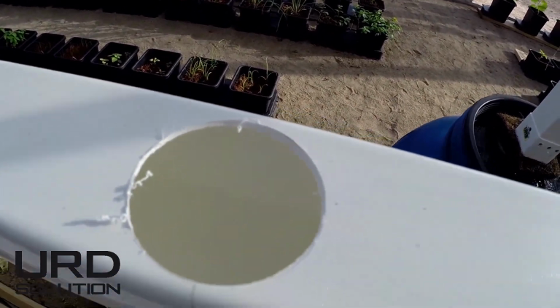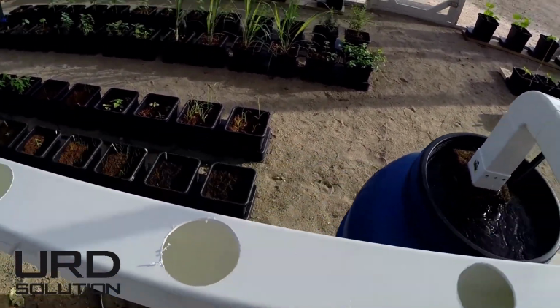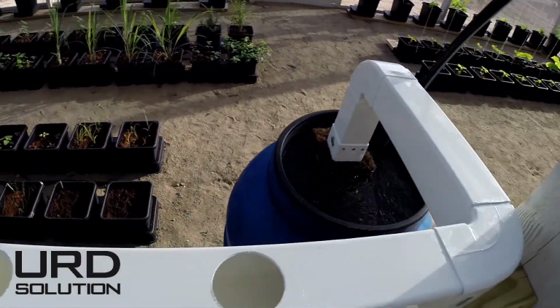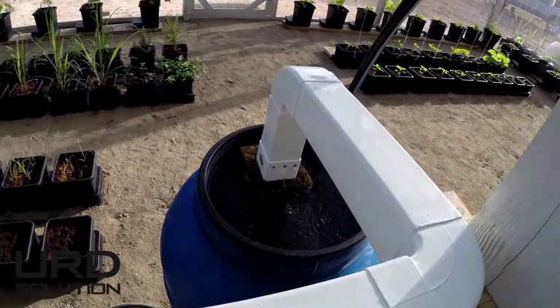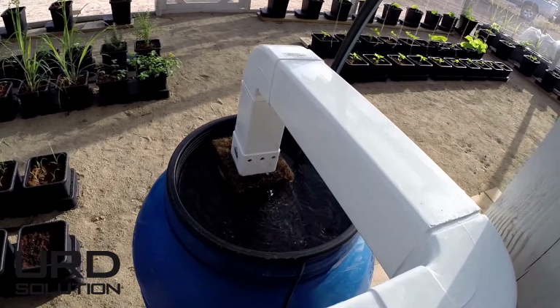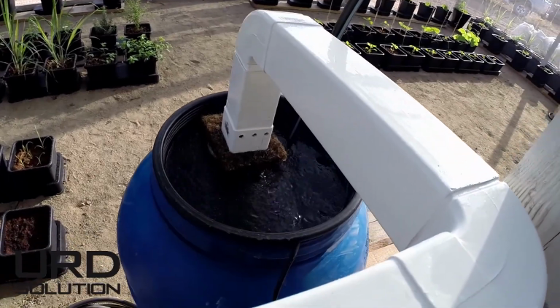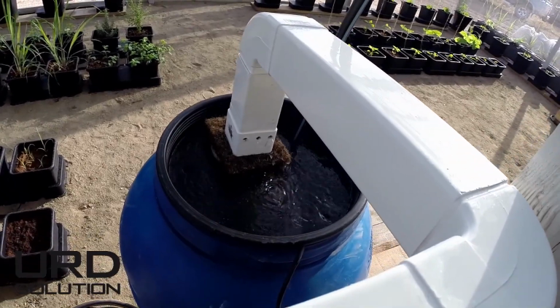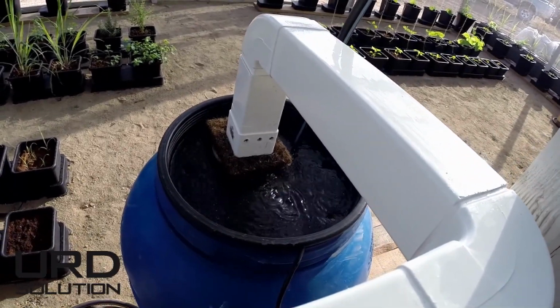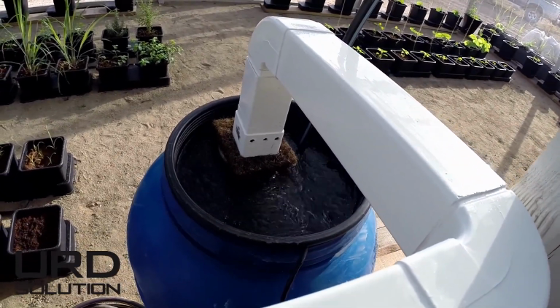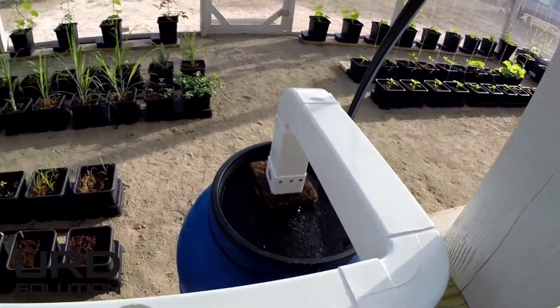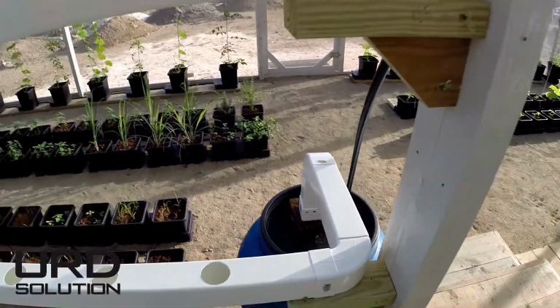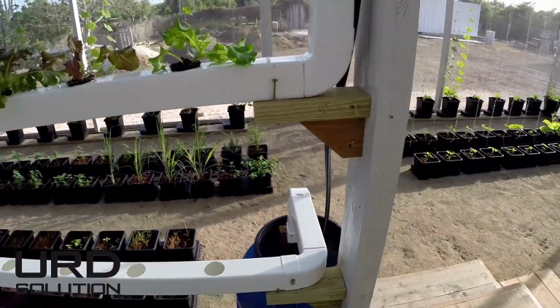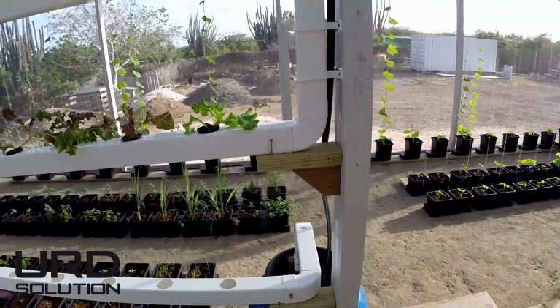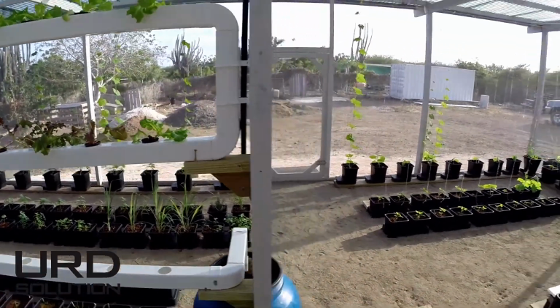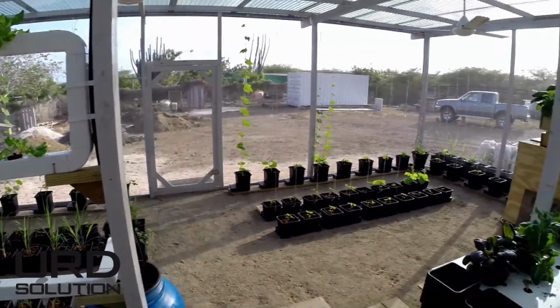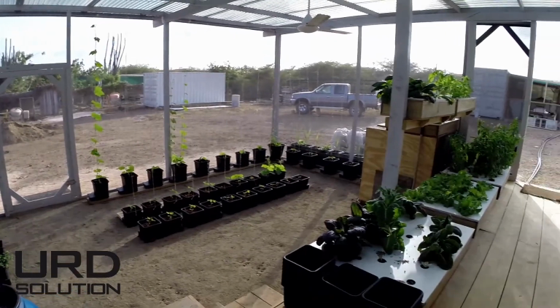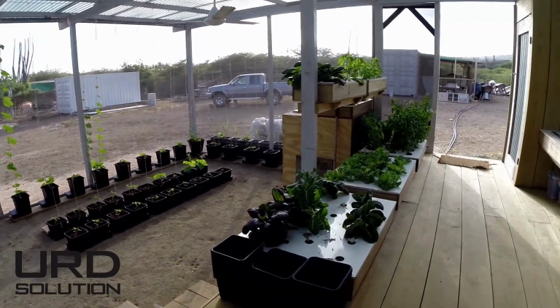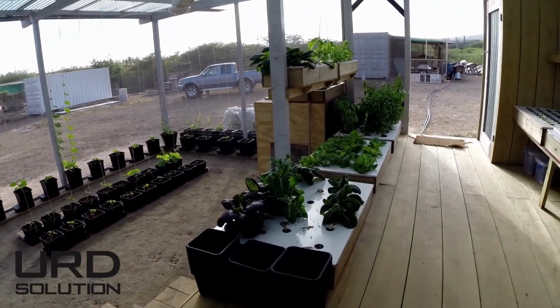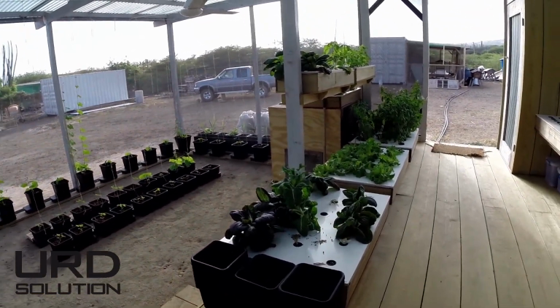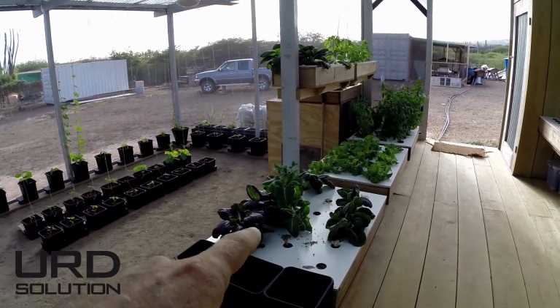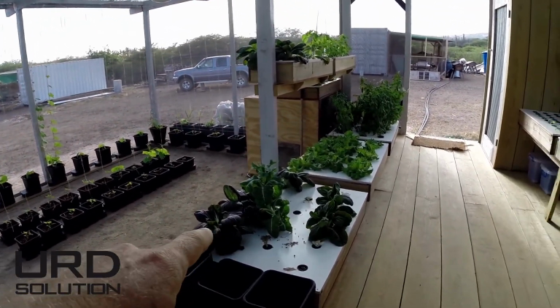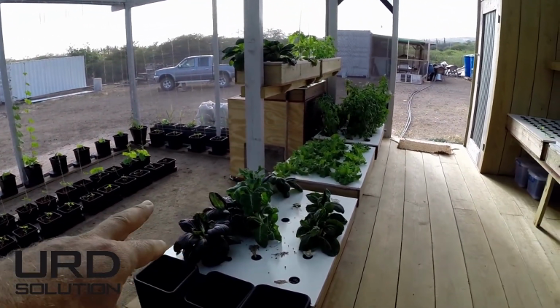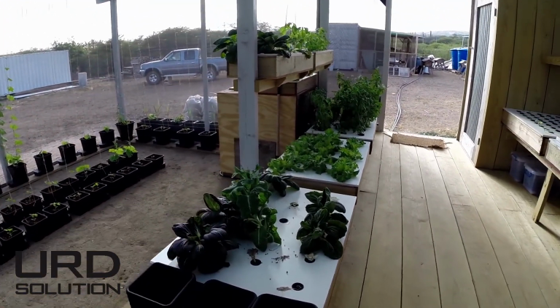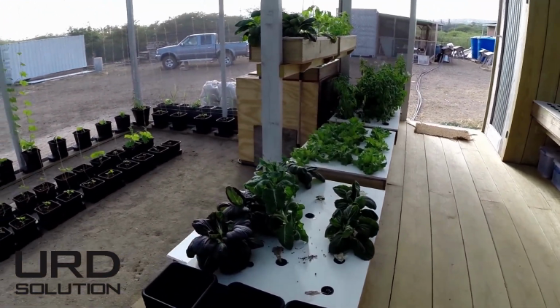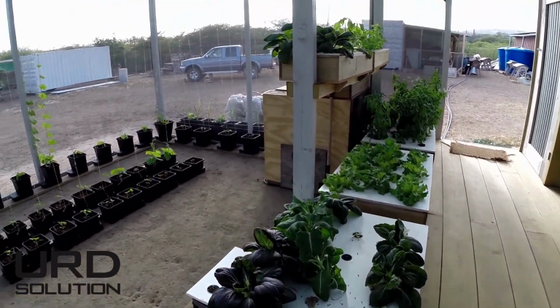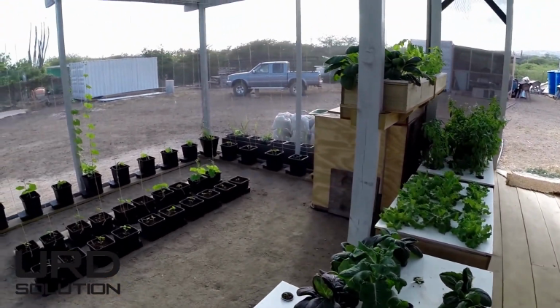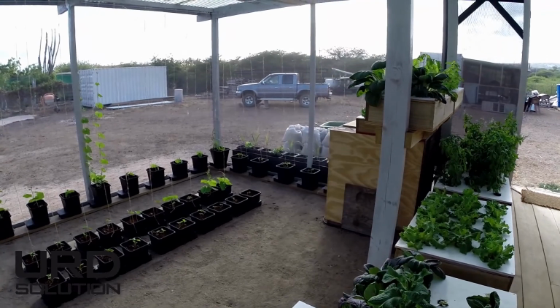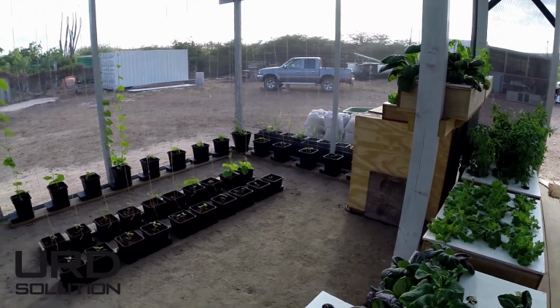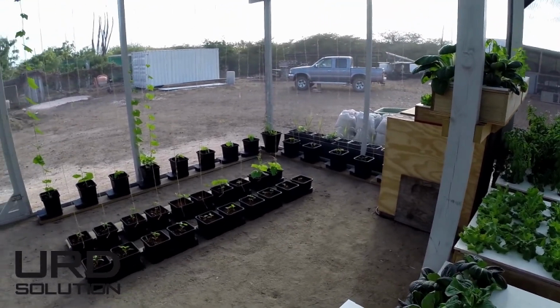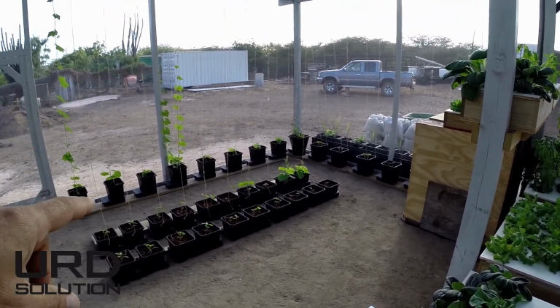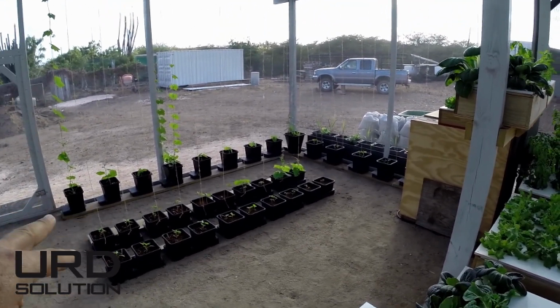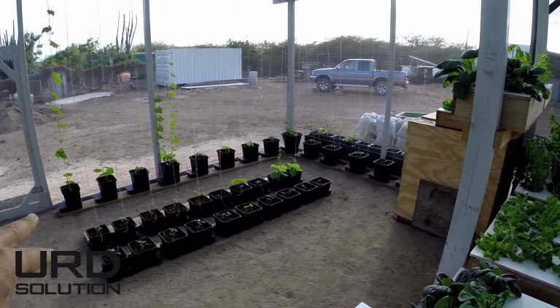You can hear it as well over there, coming back into the nutrient drum. We got more circular hydroponics here, and then we got our autopot systems down there.